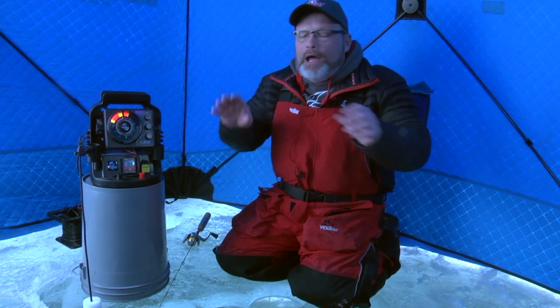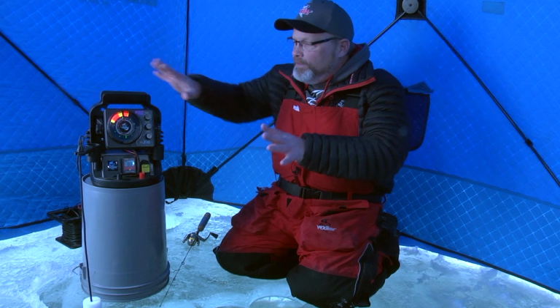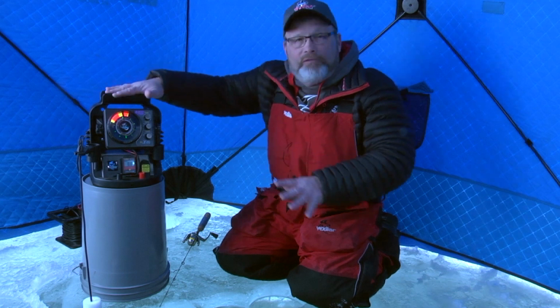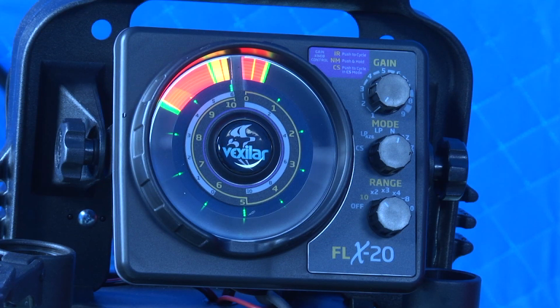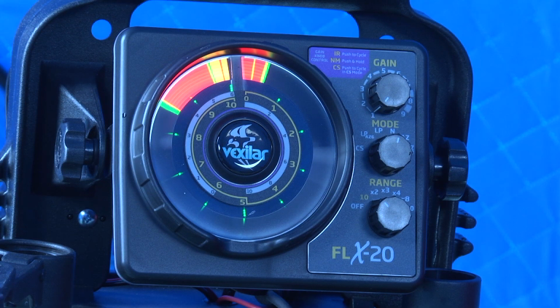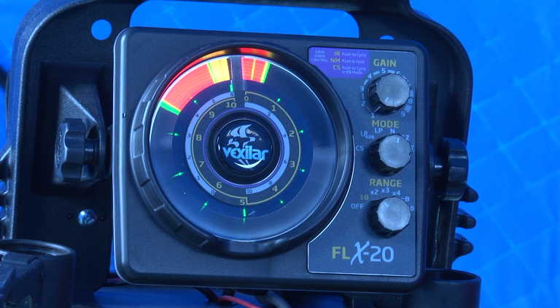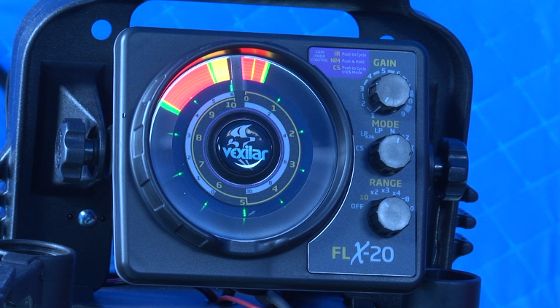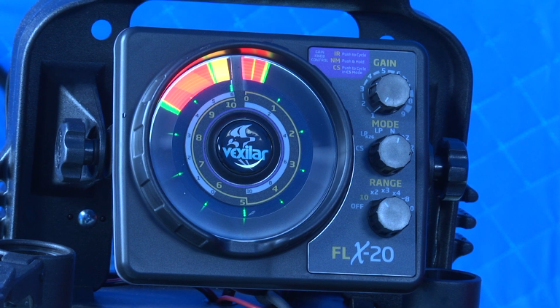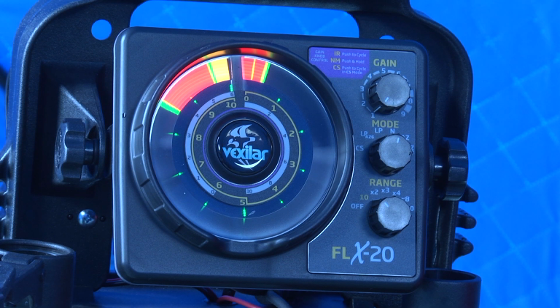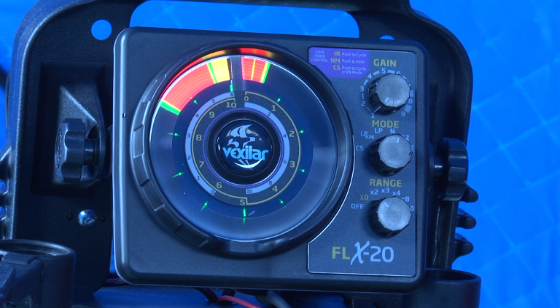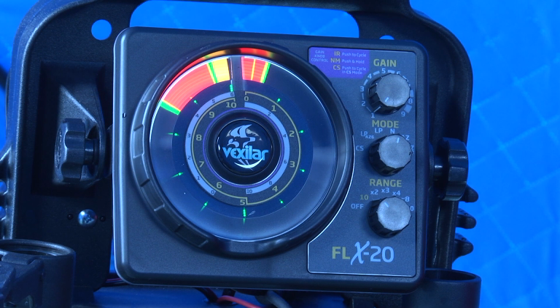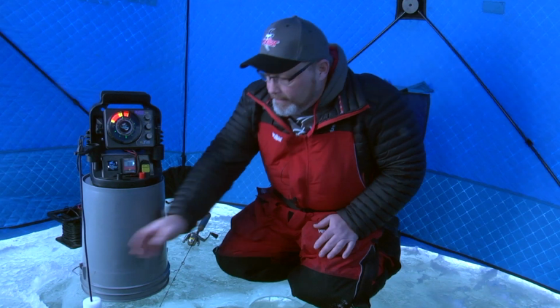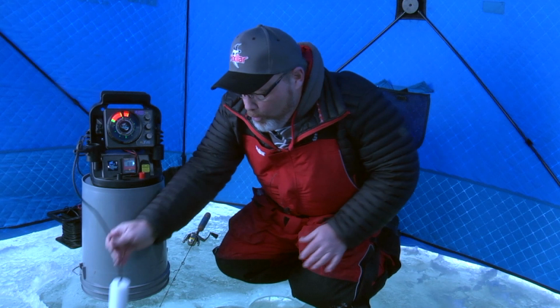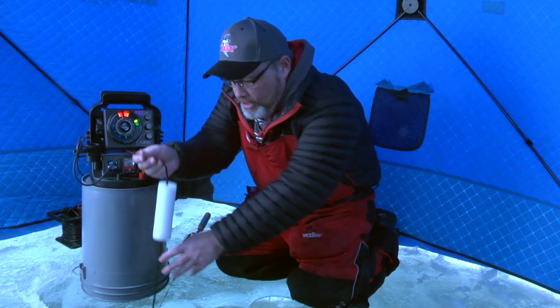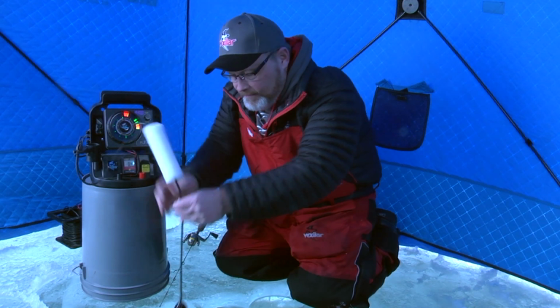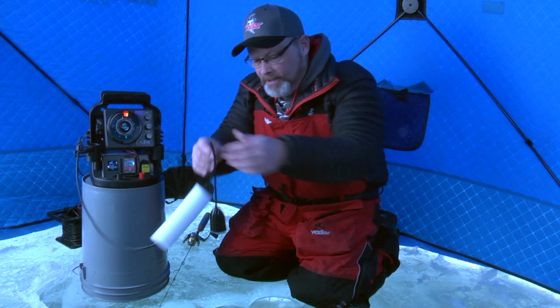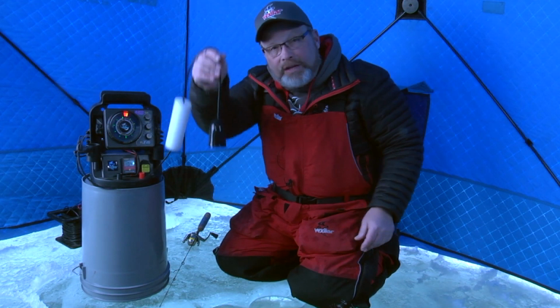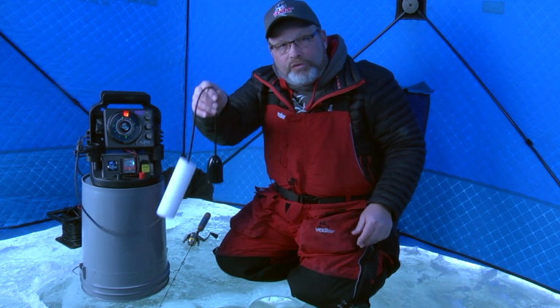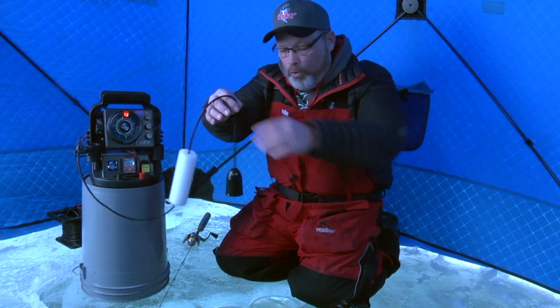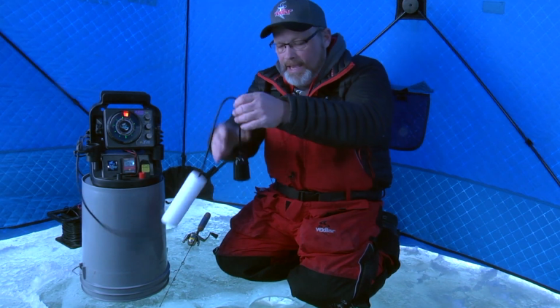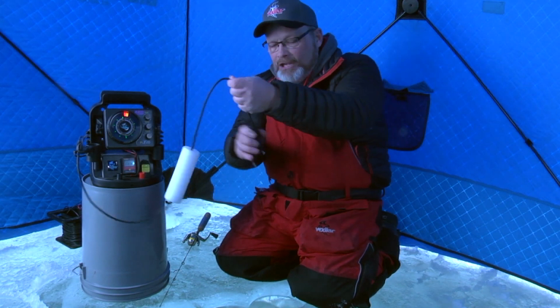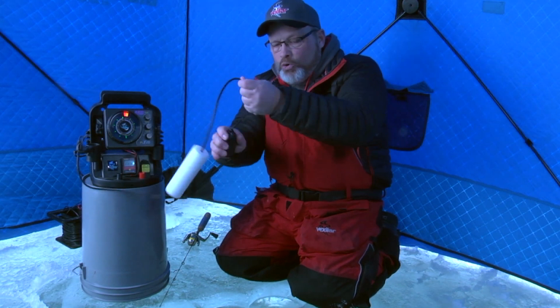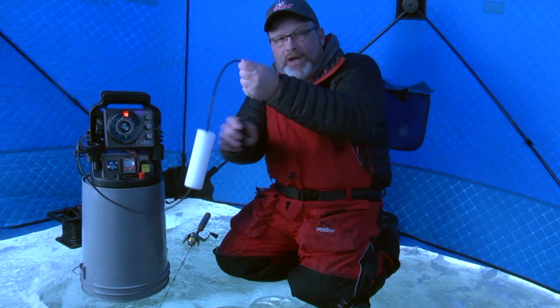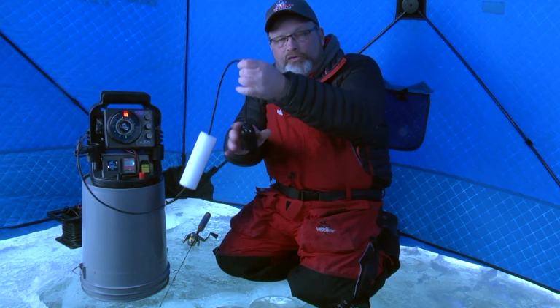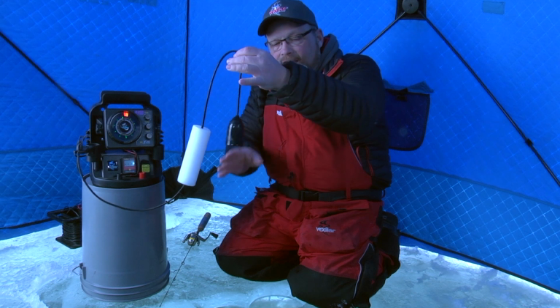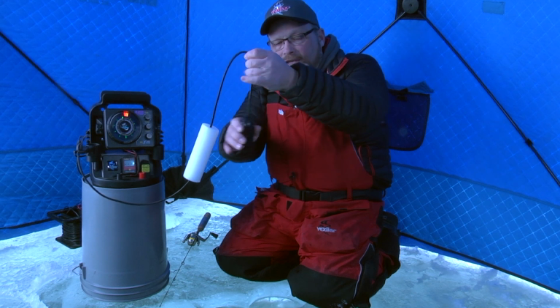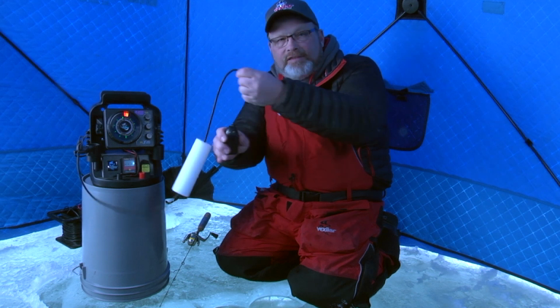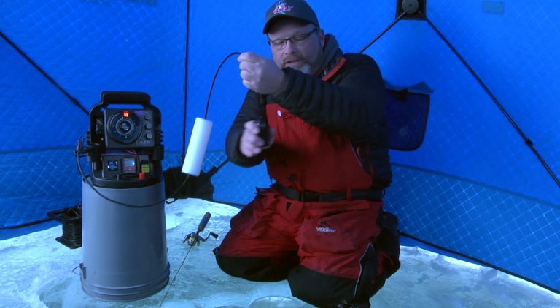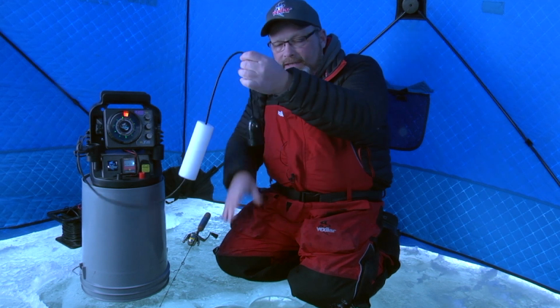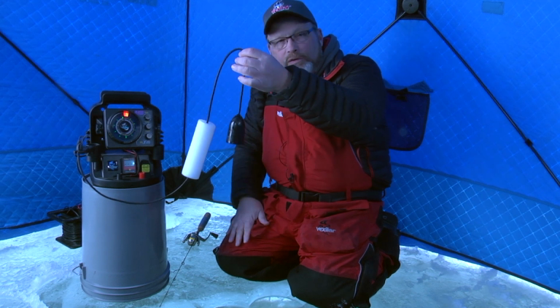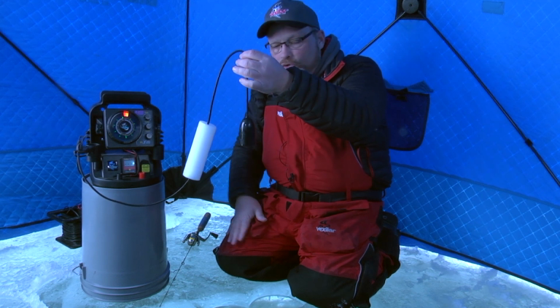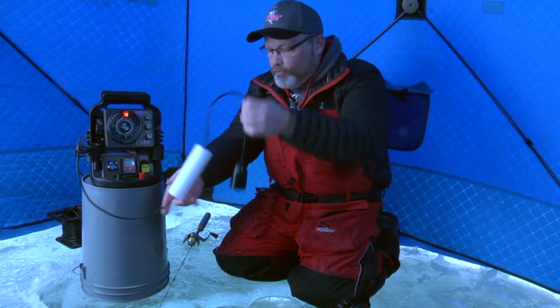We set up a Vexilar here in only 10 foot of water to dramatize this and how you should set it up correctly. What I've done is suspended my transducer down the hole and made sure that the transducer is hanging straight. This is one of the little techniques I use to make sure it hangs straight.